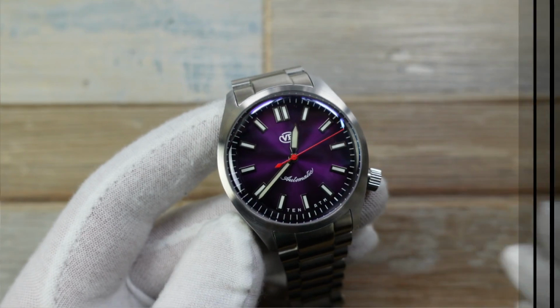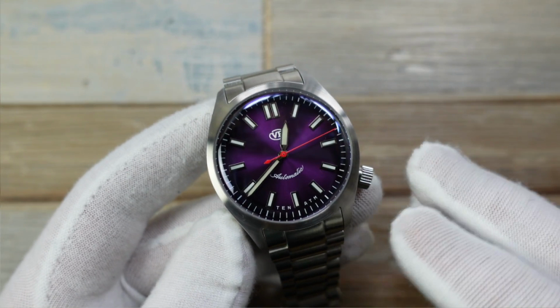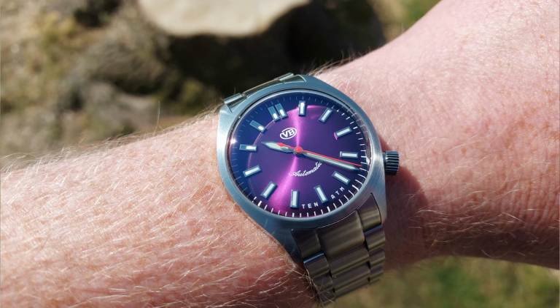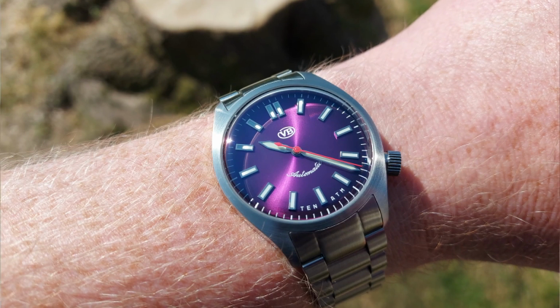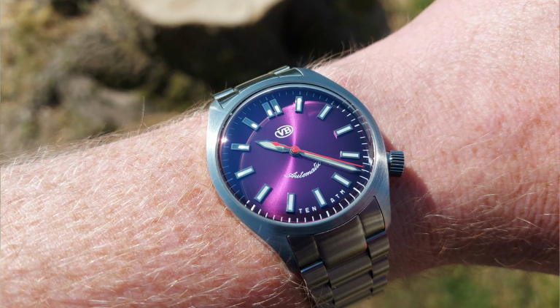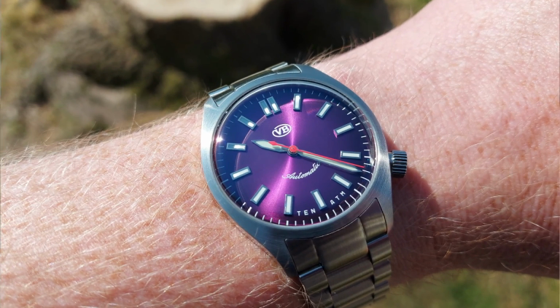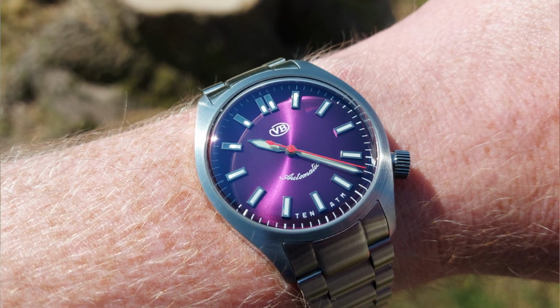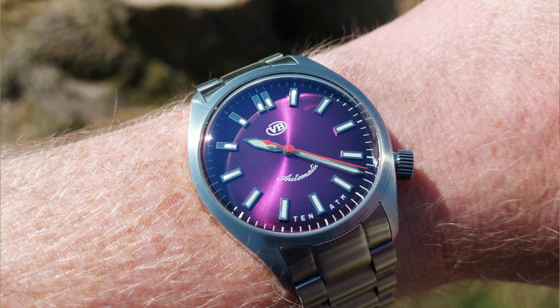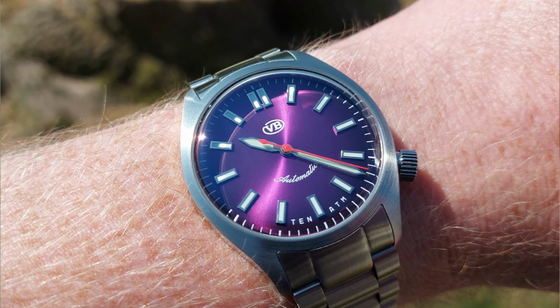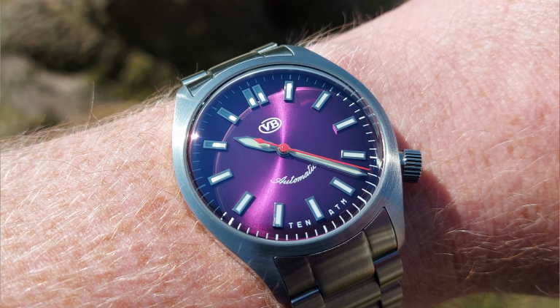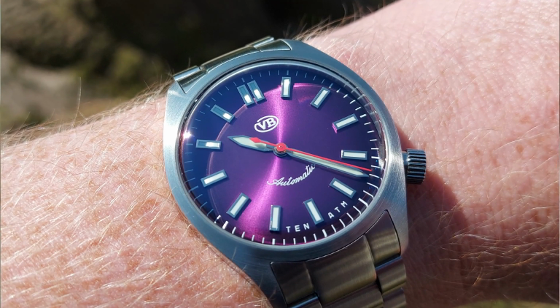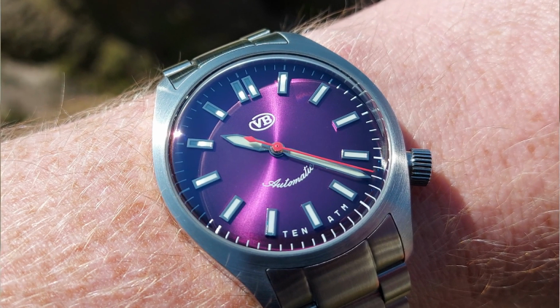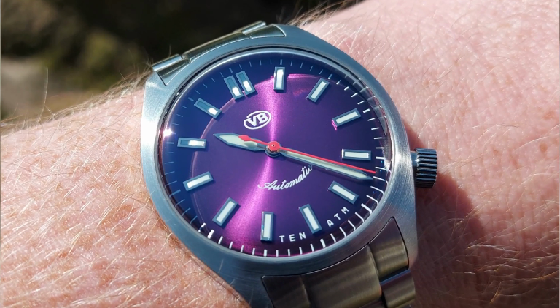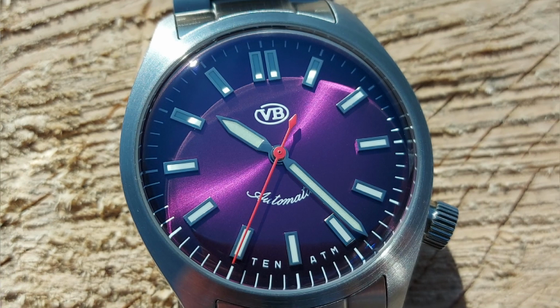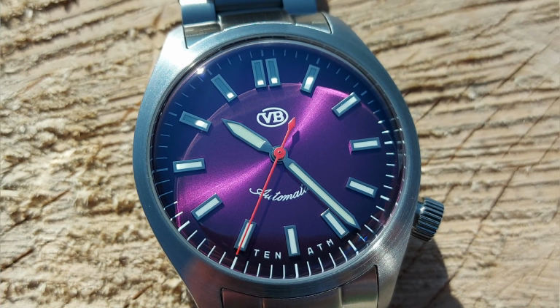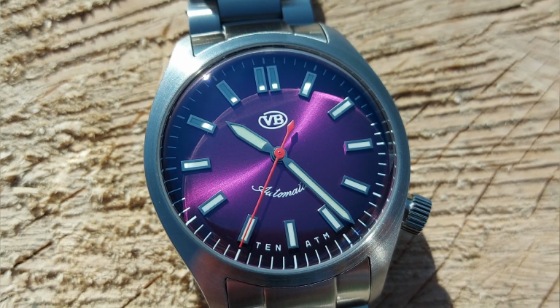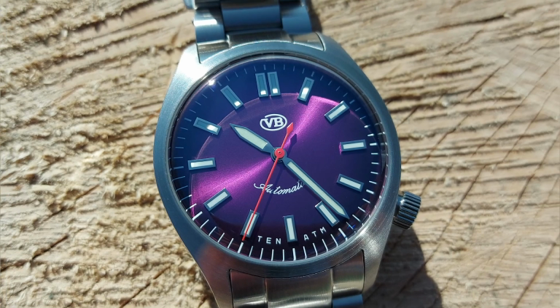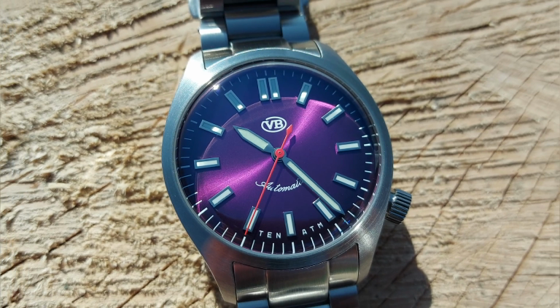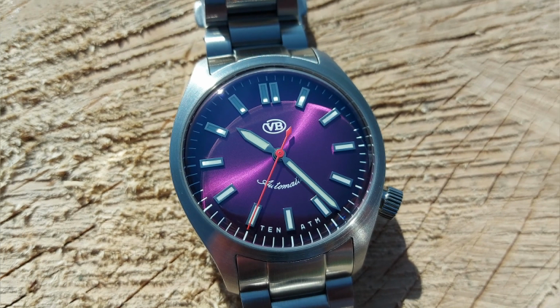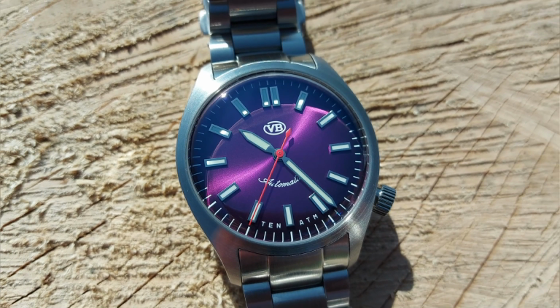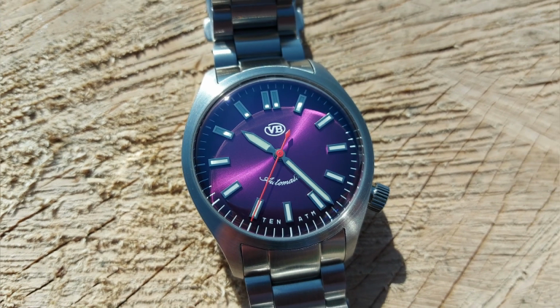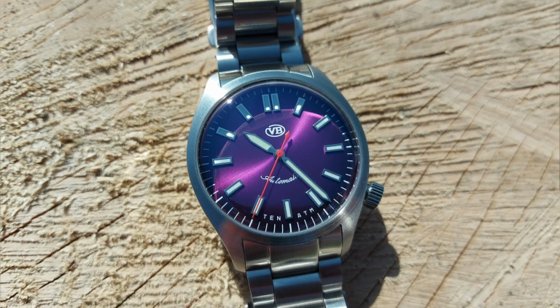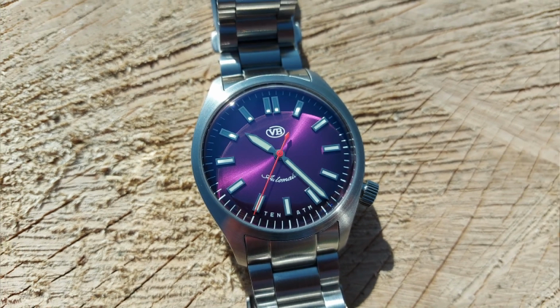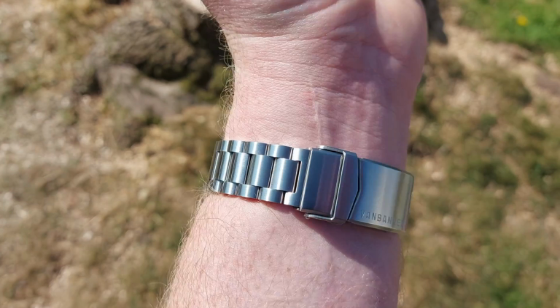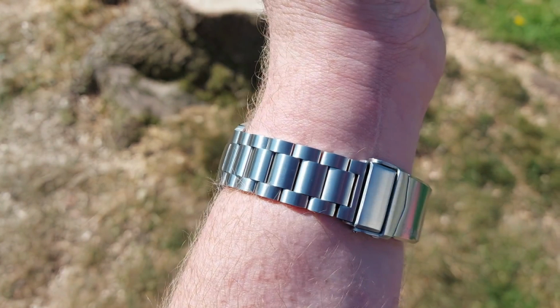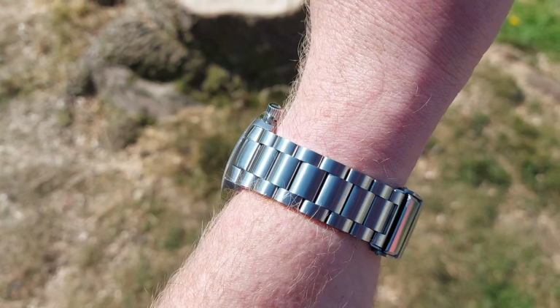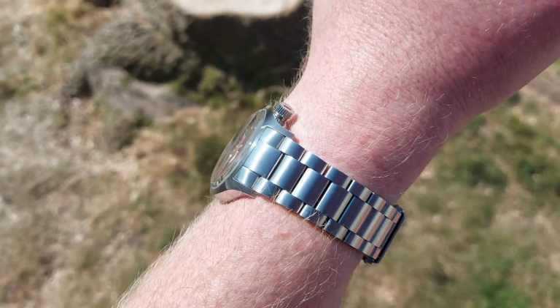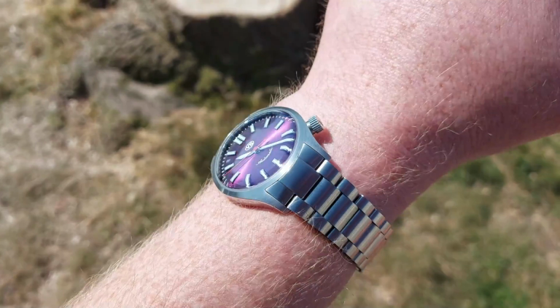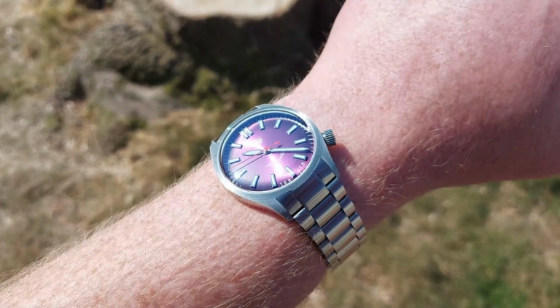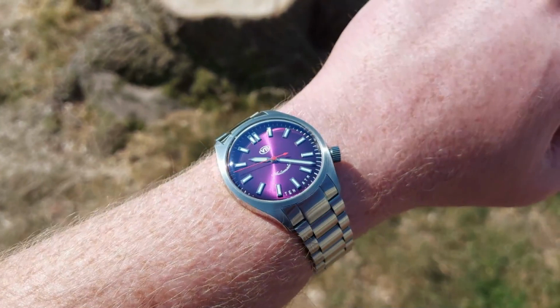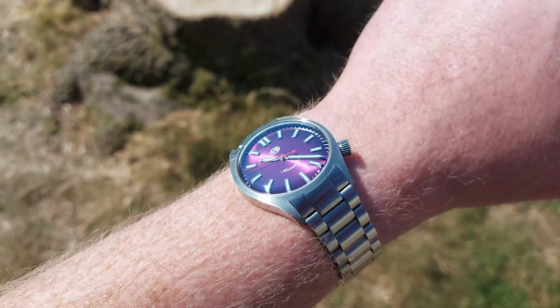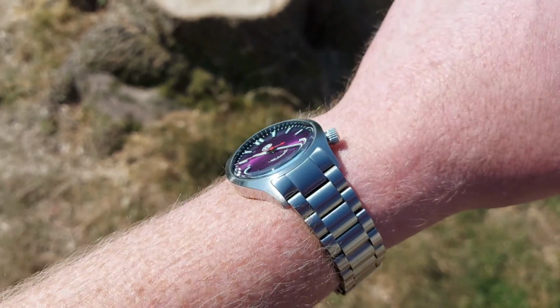The first thing is that purple dial. Look at that dial — it is absolutely popping. As soon as I saw pictures of it, when Van Banner watches reached out to me, I said I've got to have the purple. You don't see many purple dial watches. I think this is going to be a new thing — and I'm not just saying that, I really think it's going to be.